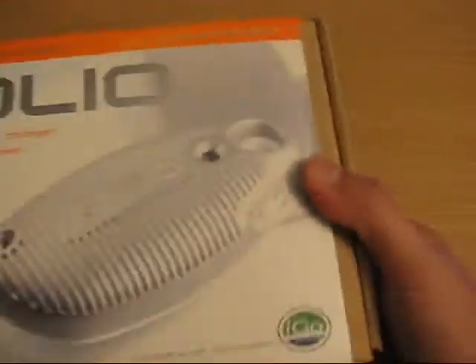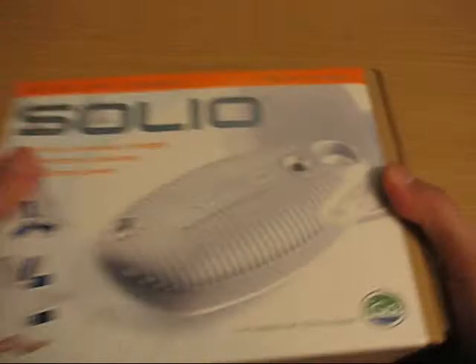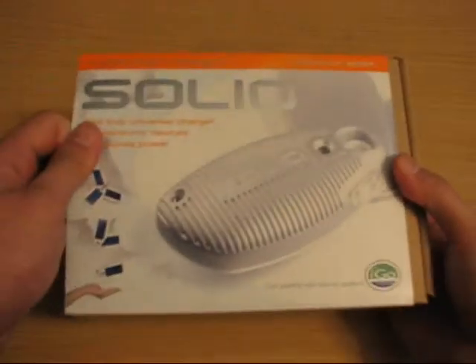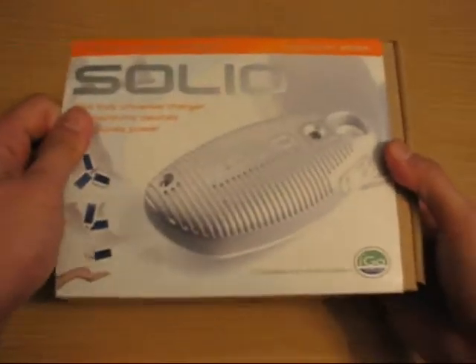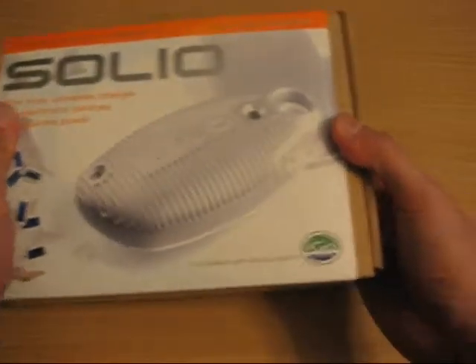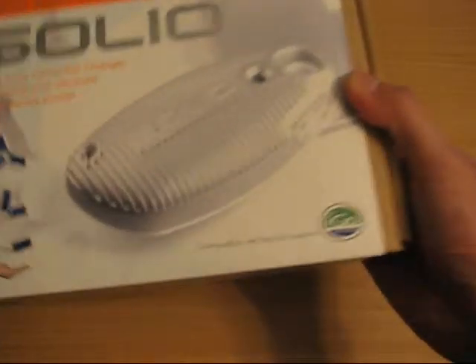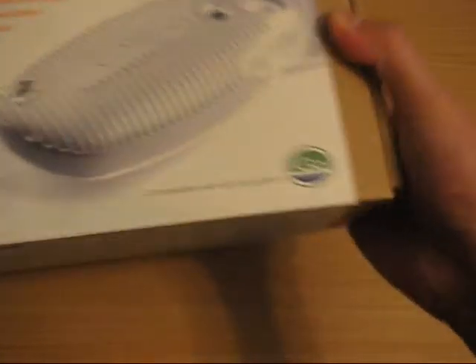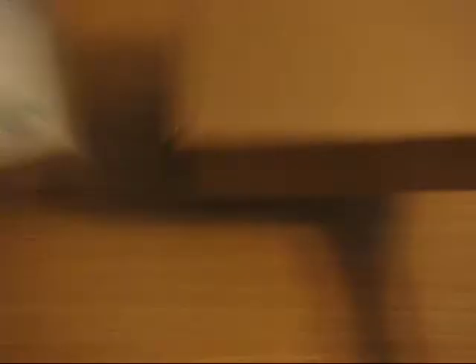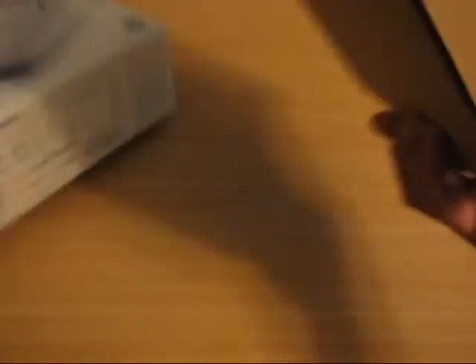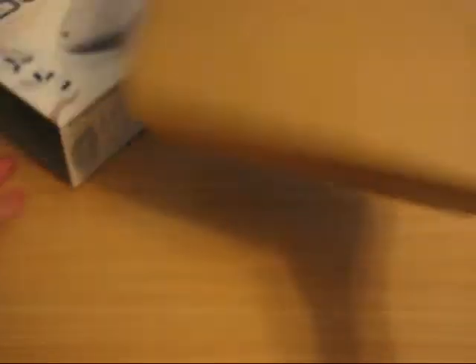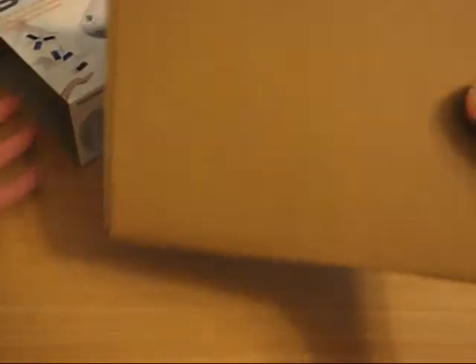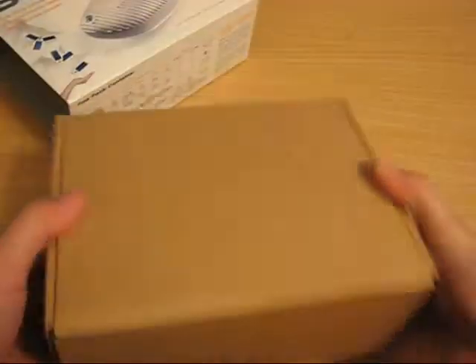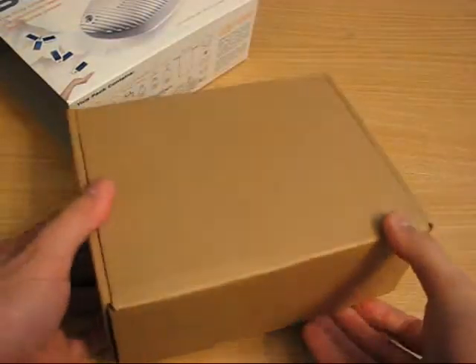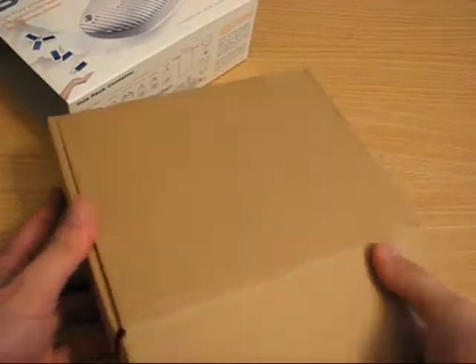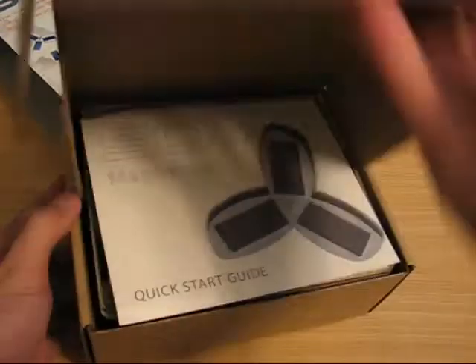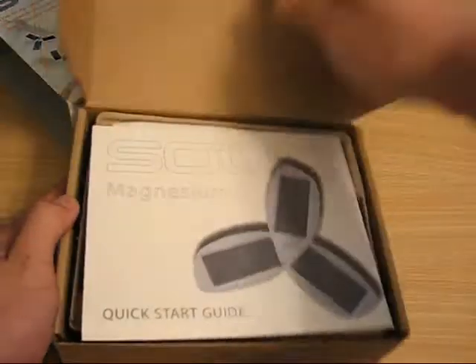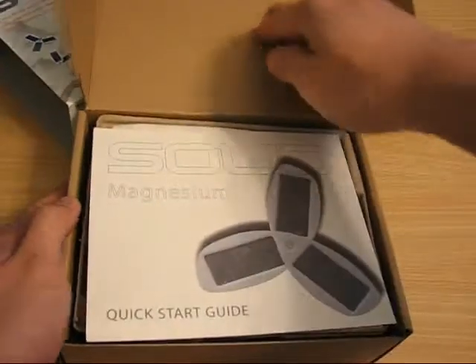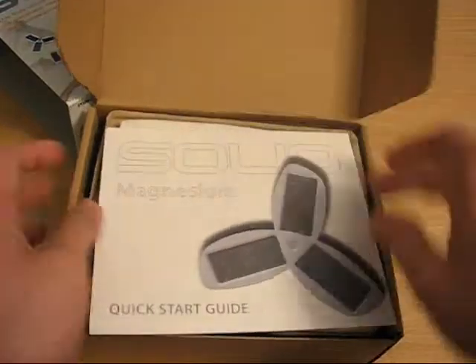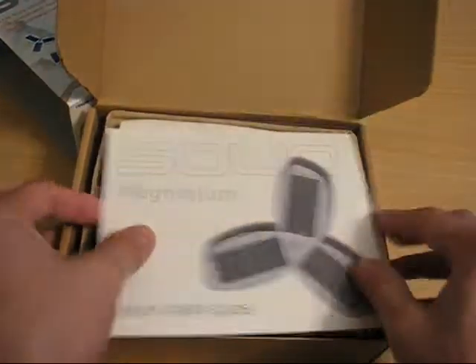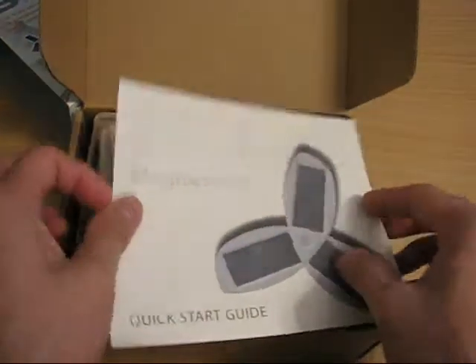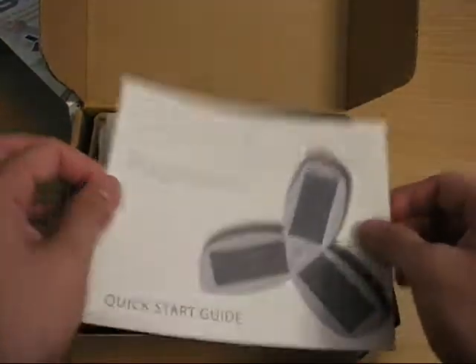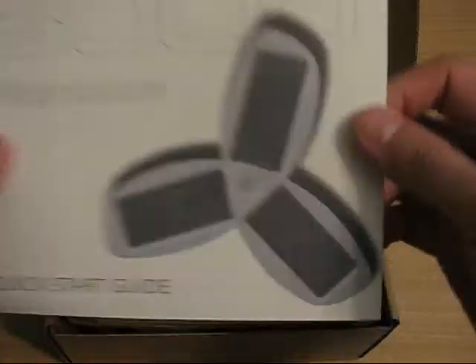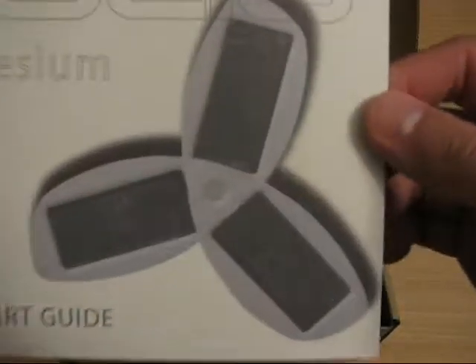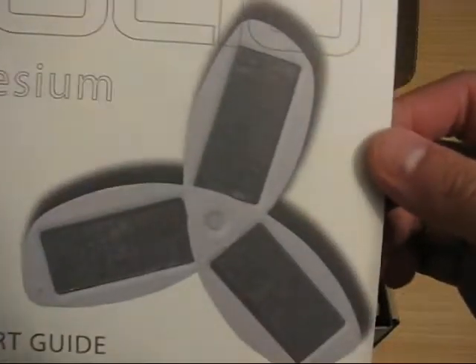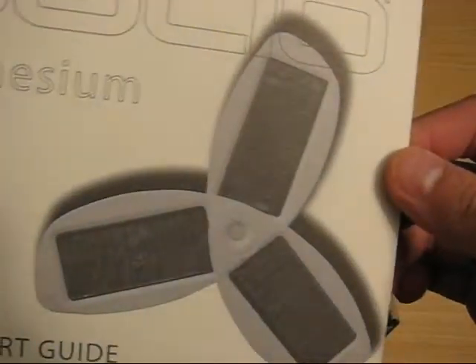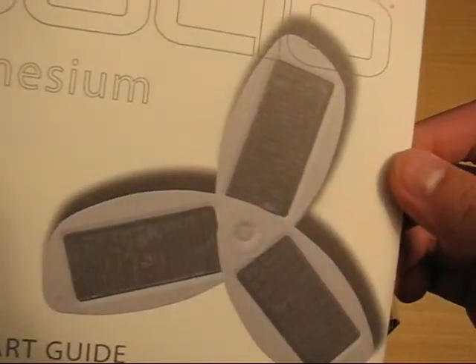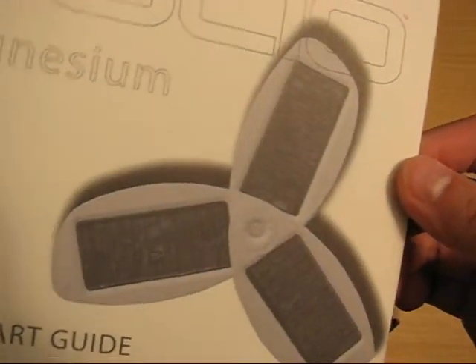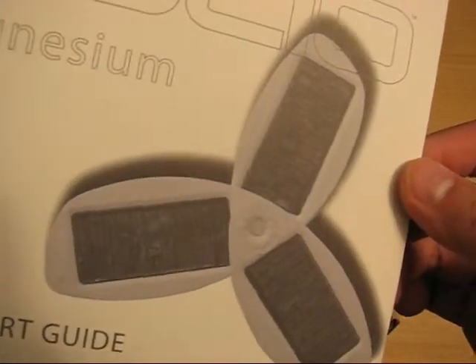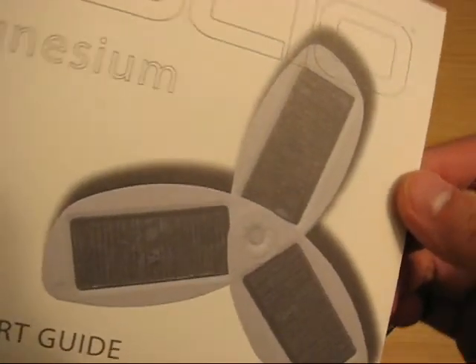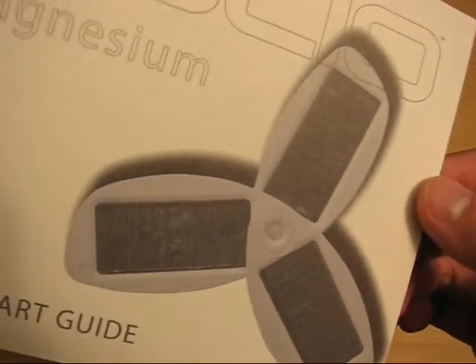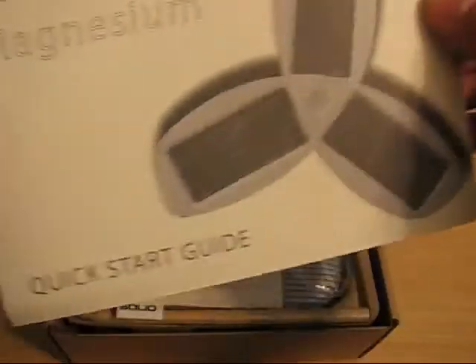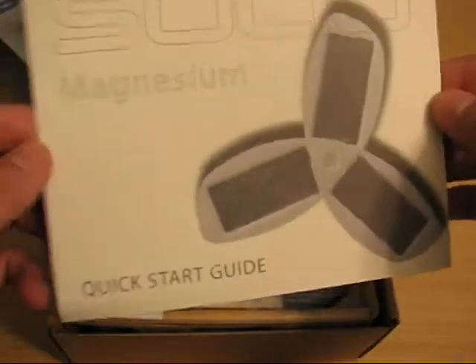Let's just see what's inside the box. Let's start with a quick start guide. As you can see, there are maybe three solar panels that fan out.